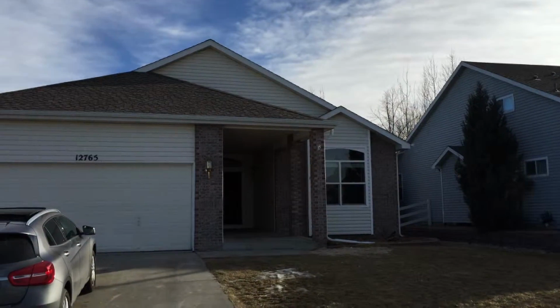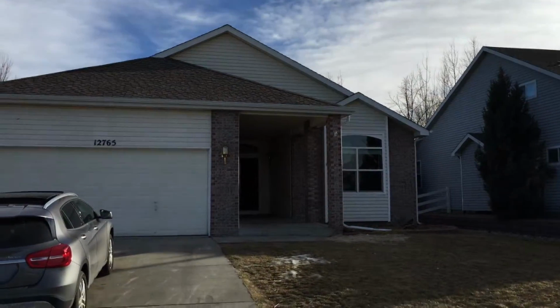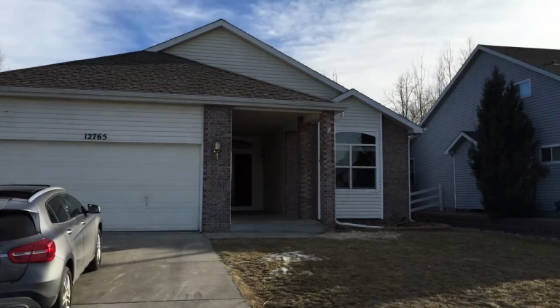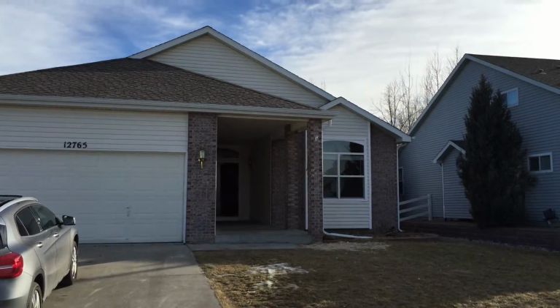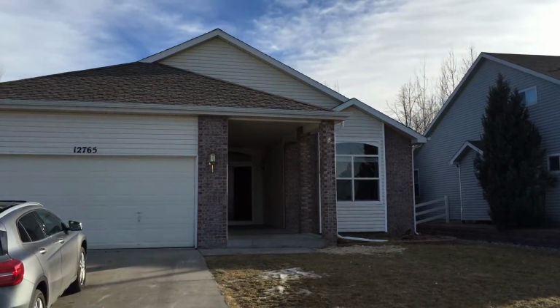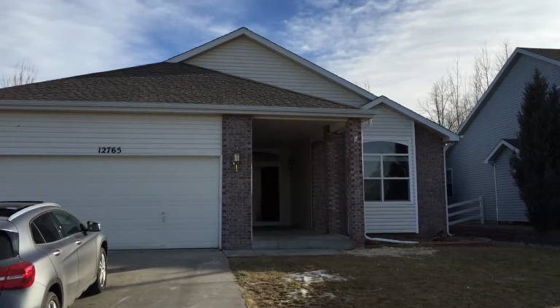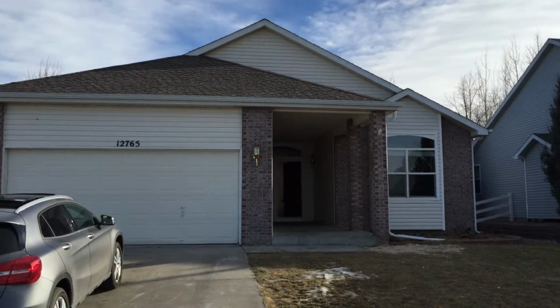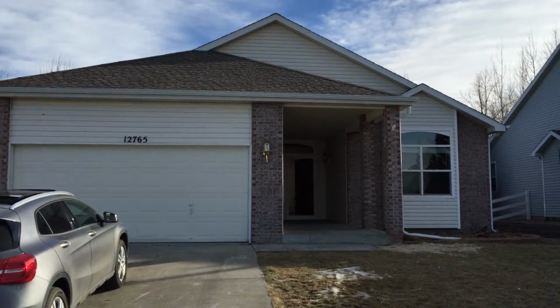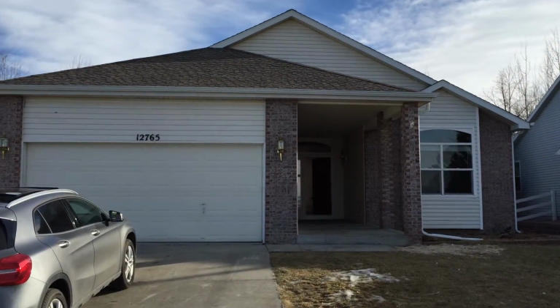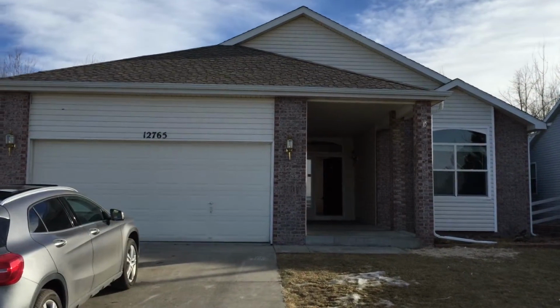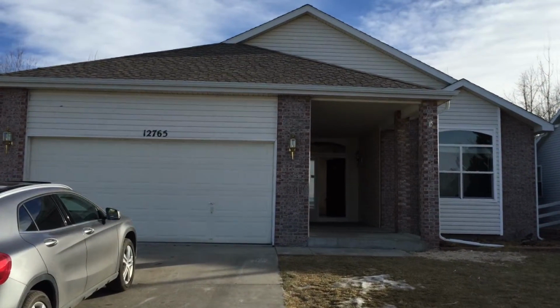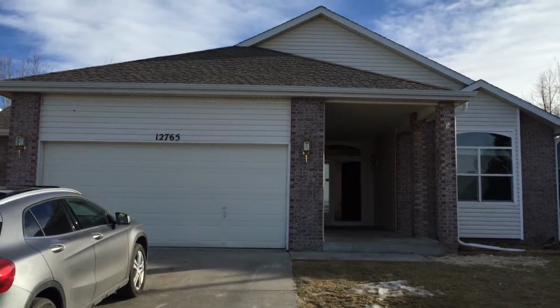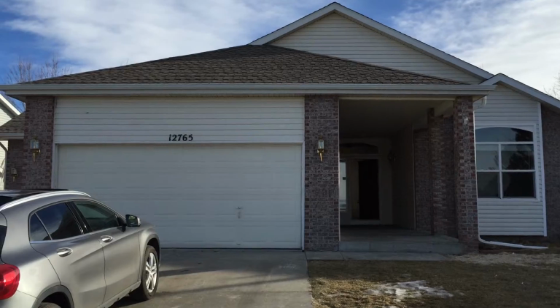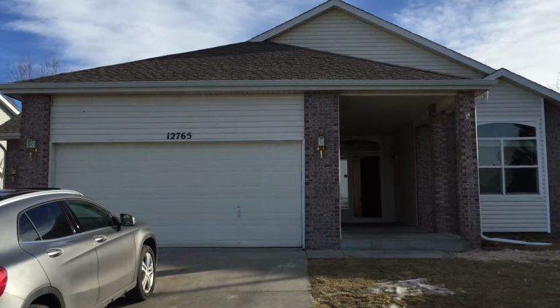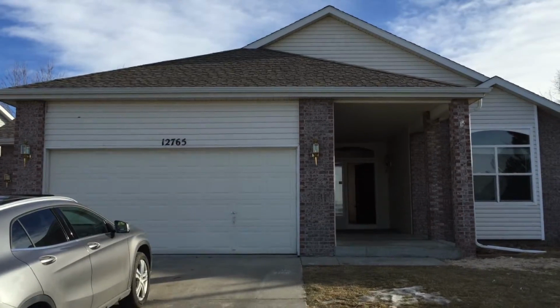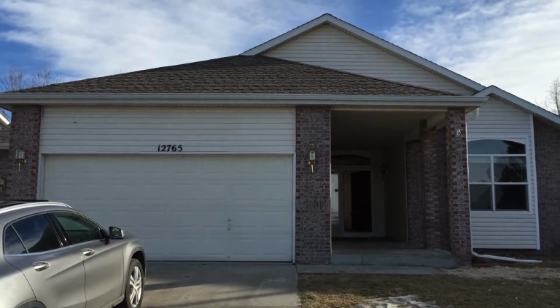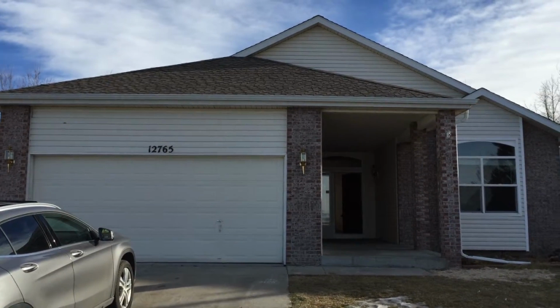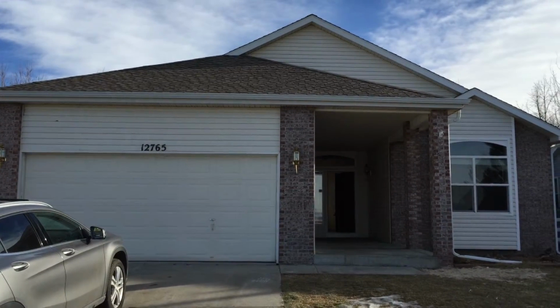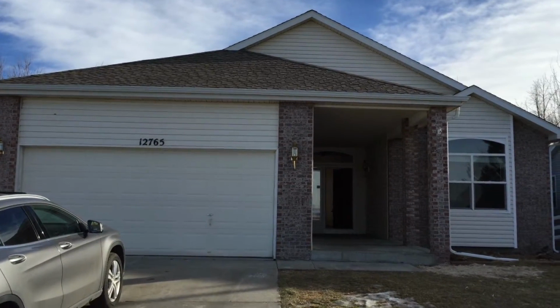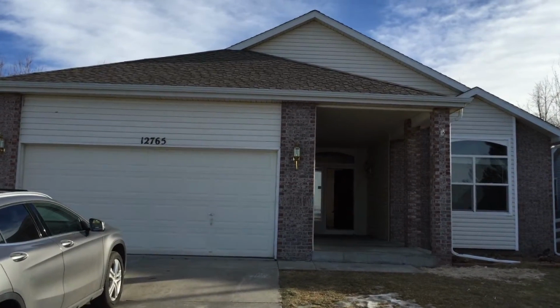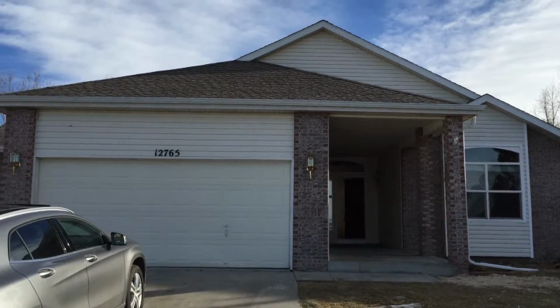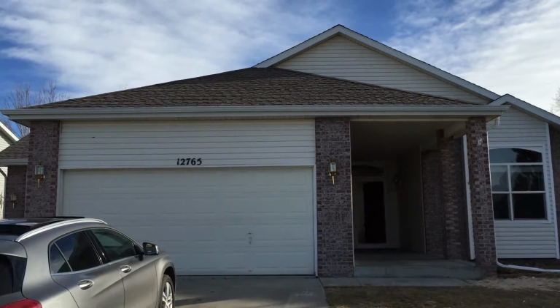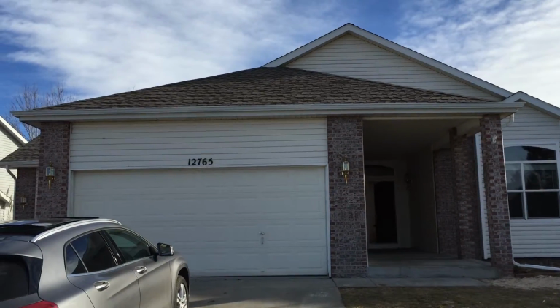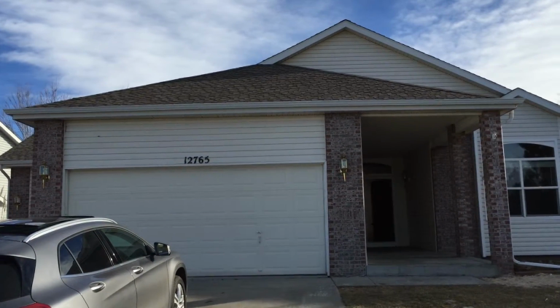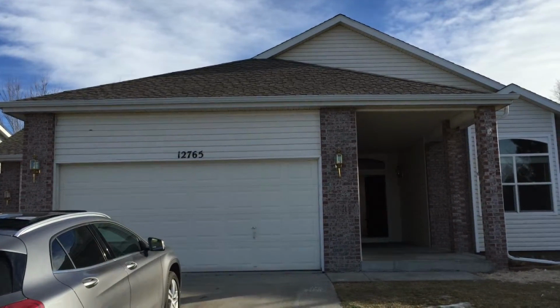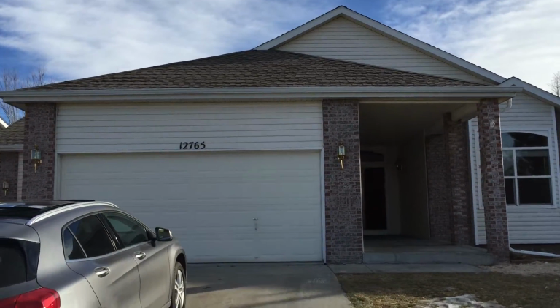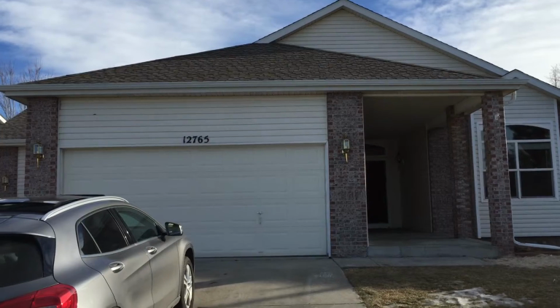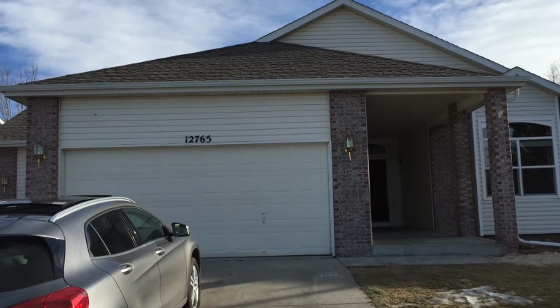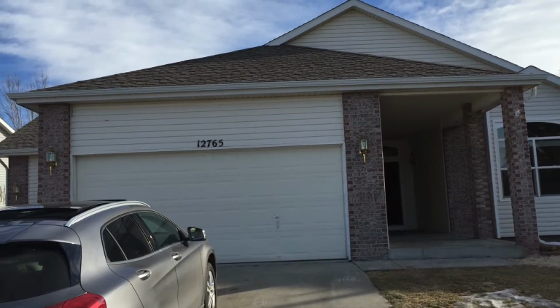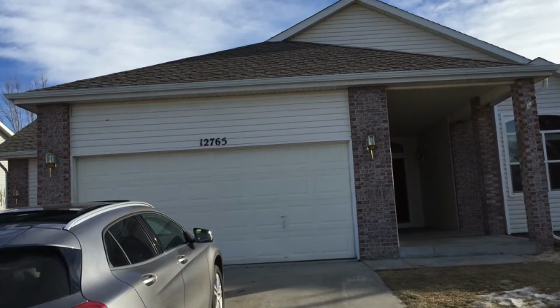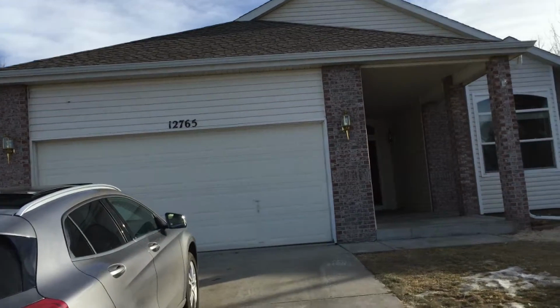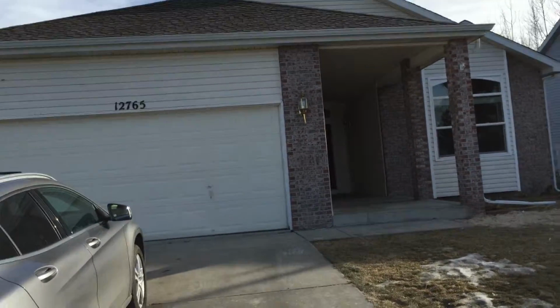All right, got a brand new REO coming at you. Hasn't been on the market yet — it's not on the MLS. We've got it right now. It'll be out. We'll have a list price on it in about a week, but you're getting a sneak peek right now.